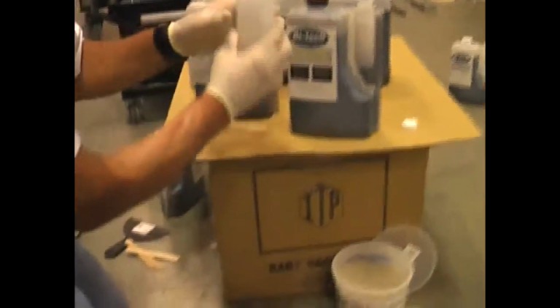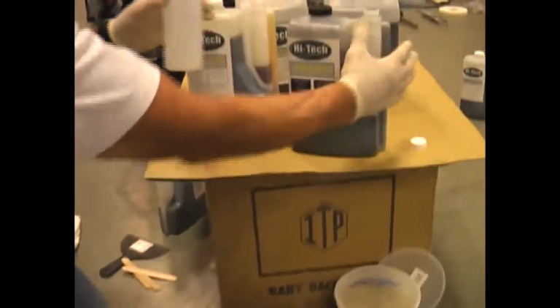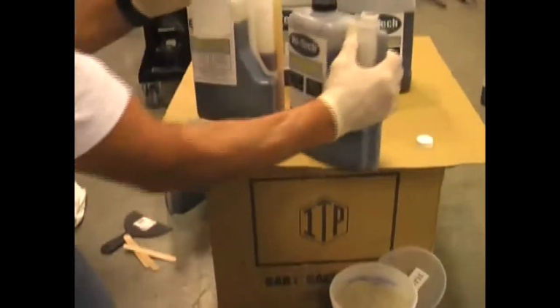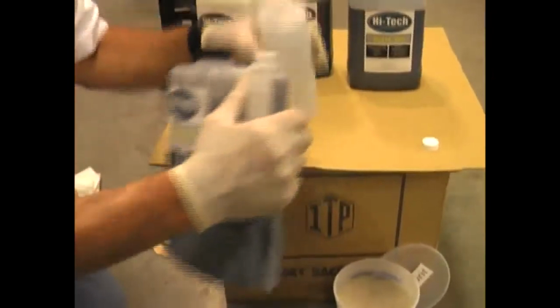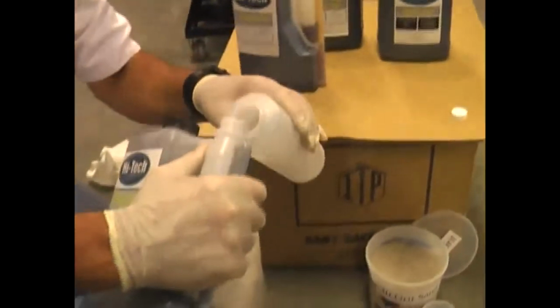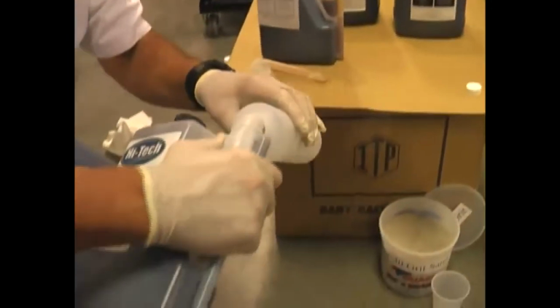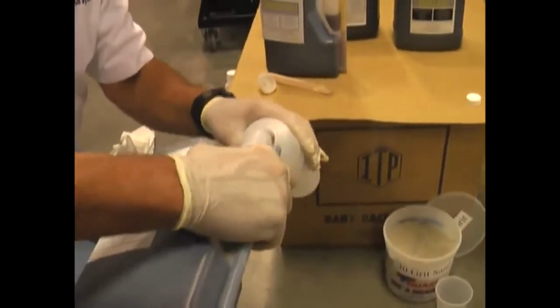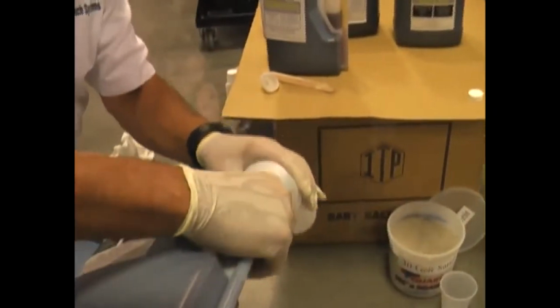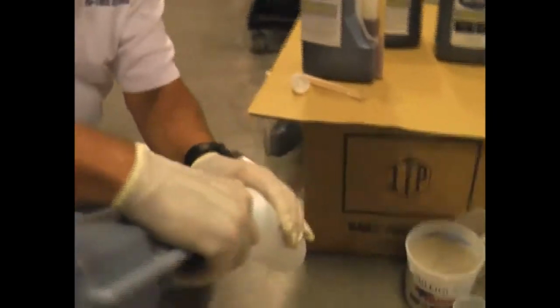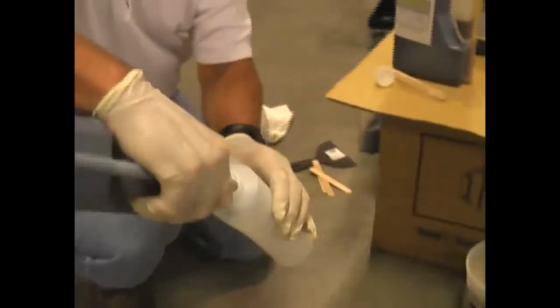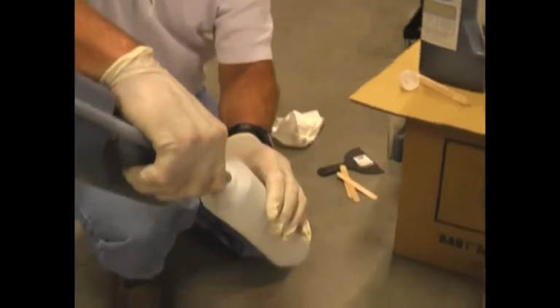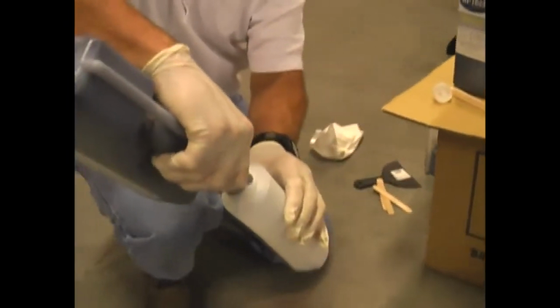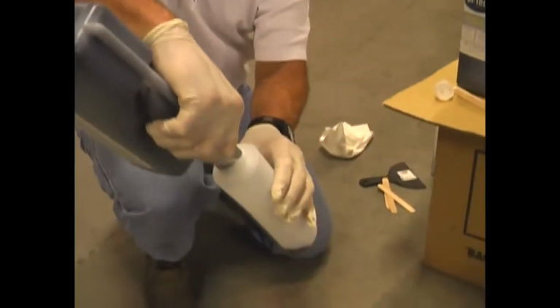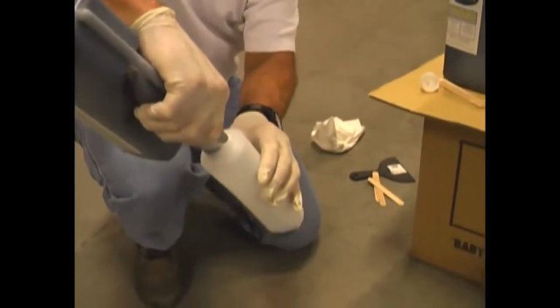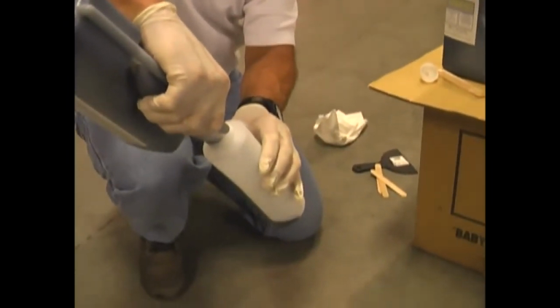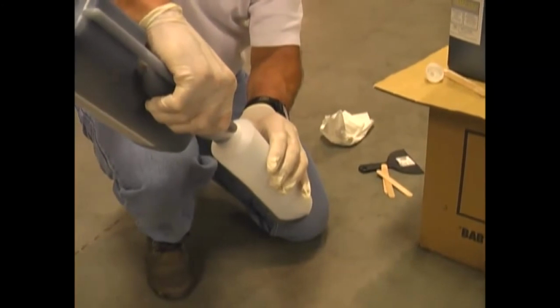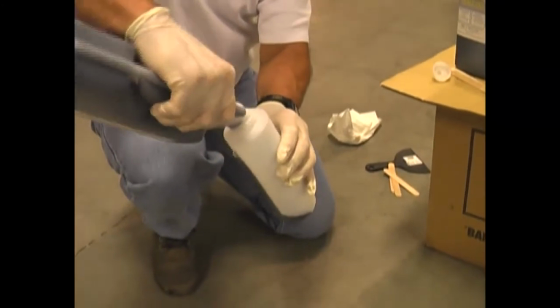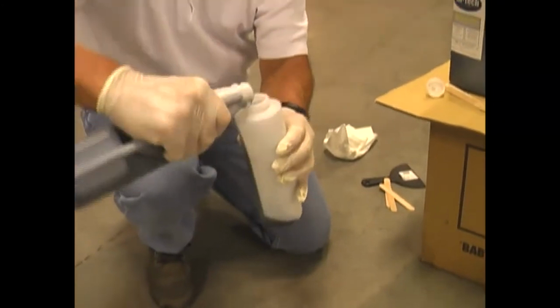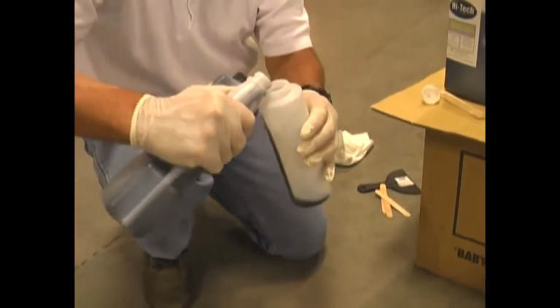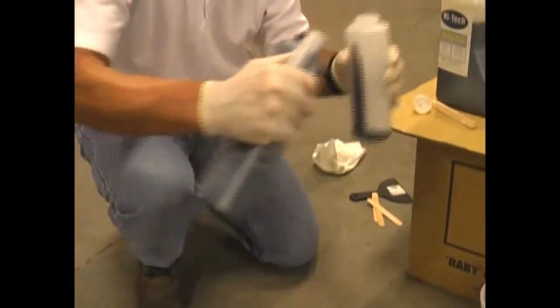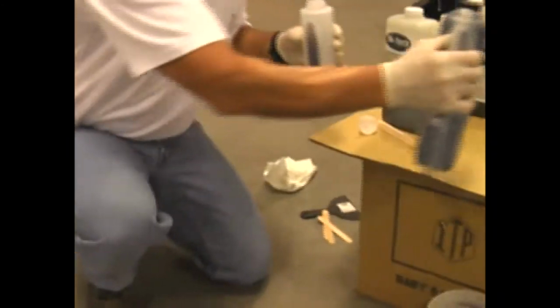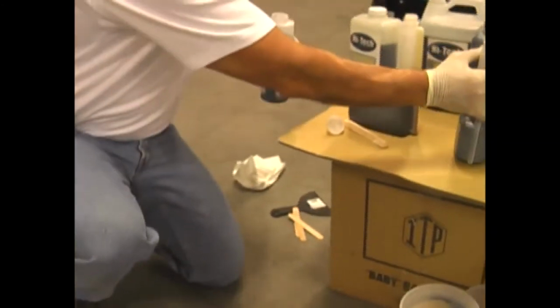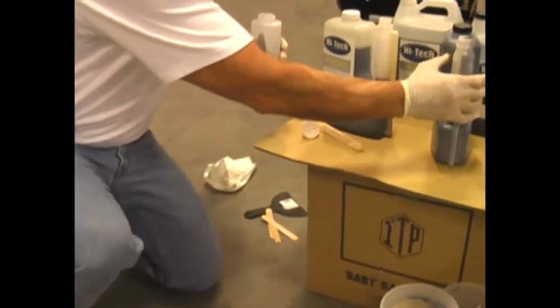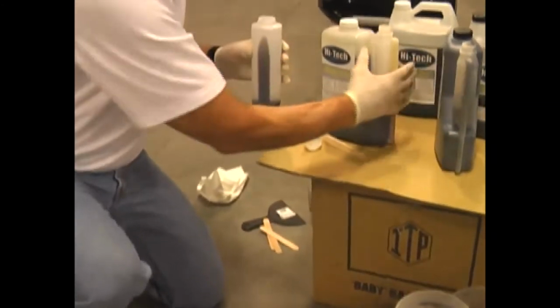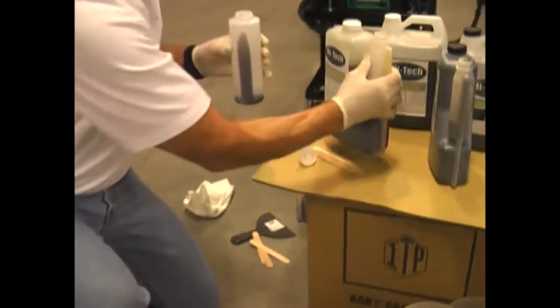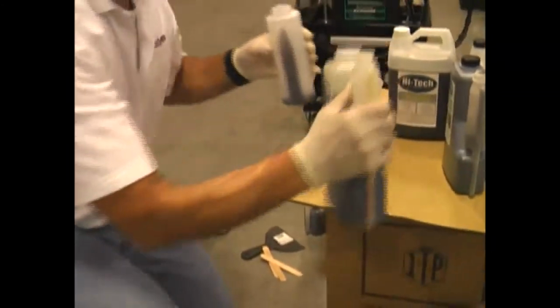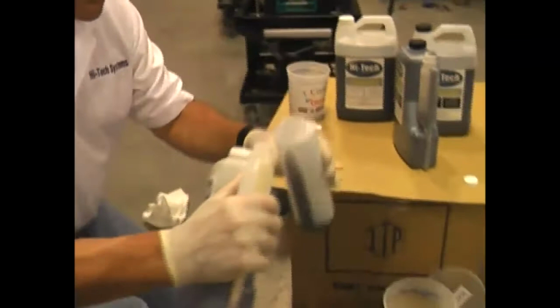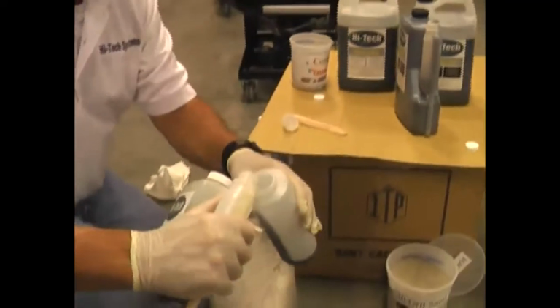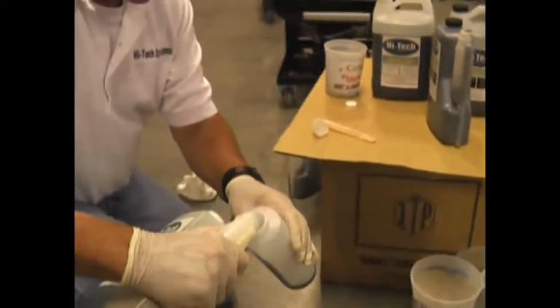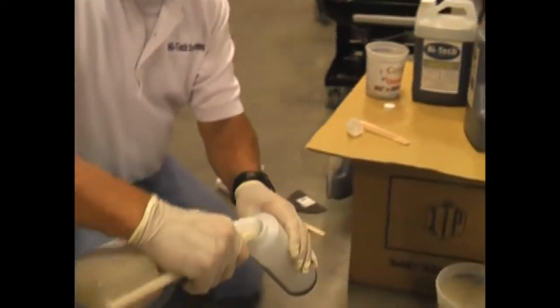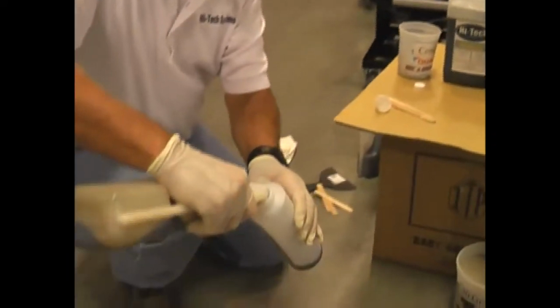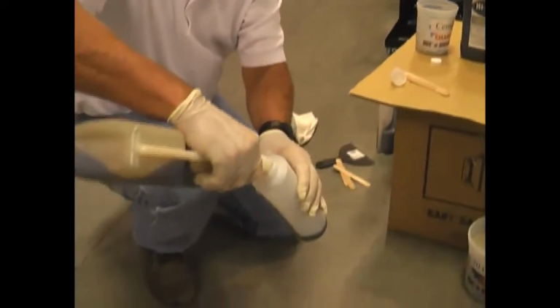You measure out equal parts A and B, pour it directly into the ketchup bottle. I'm not doing much out here because I don't have very many of these small holes. Pour your equal amounts A and B.